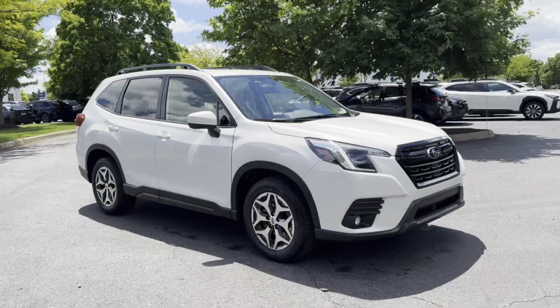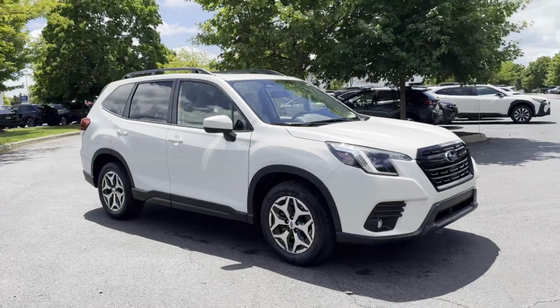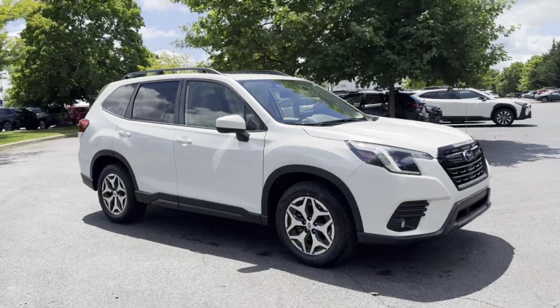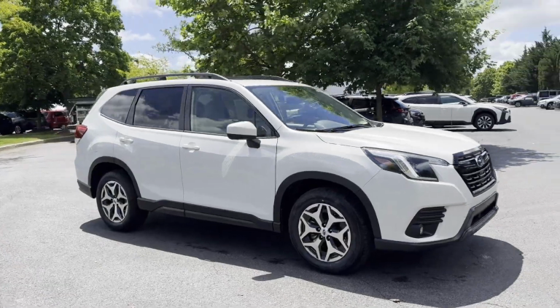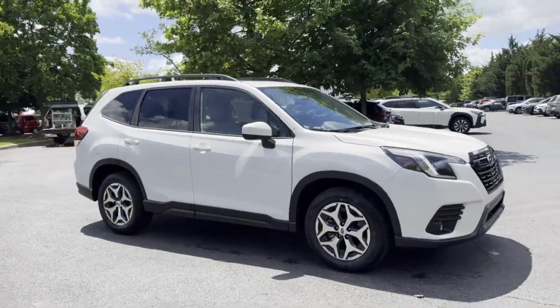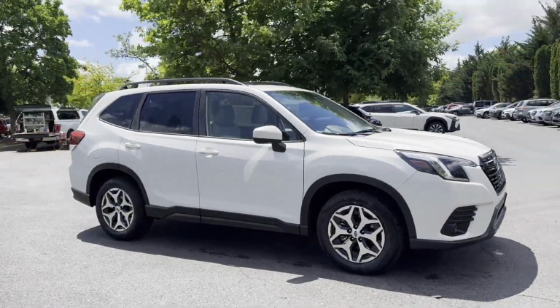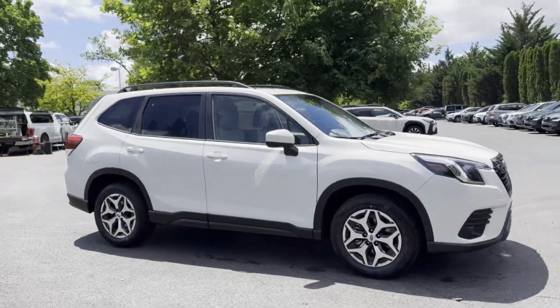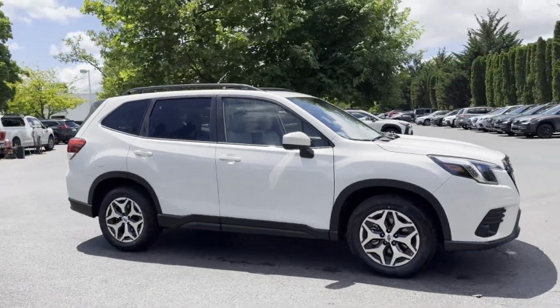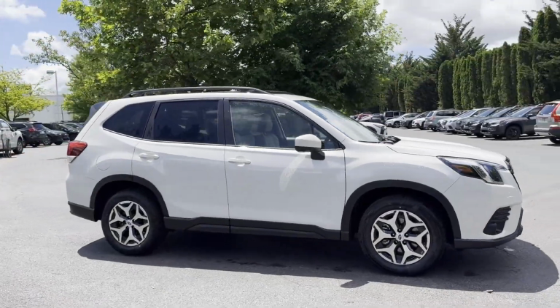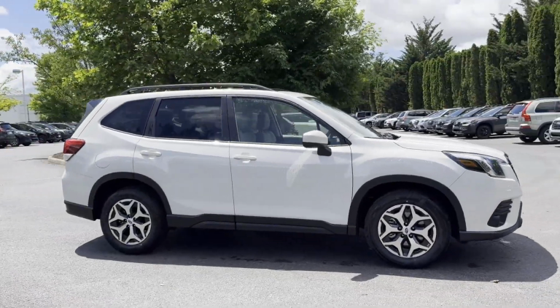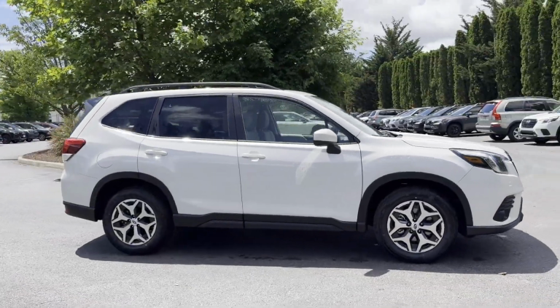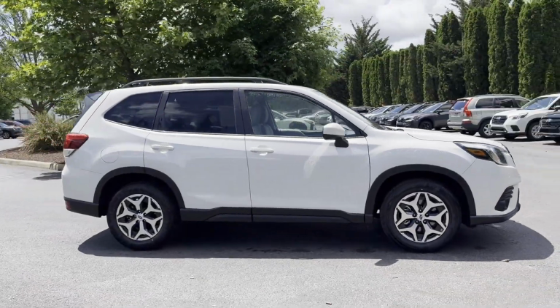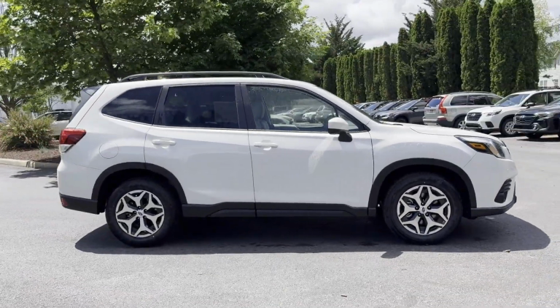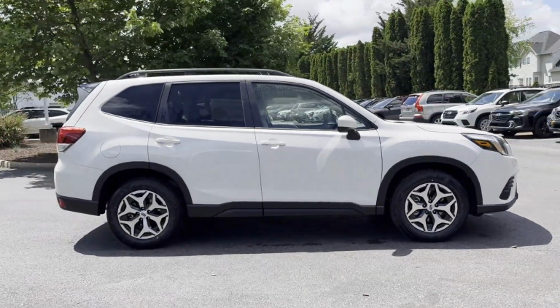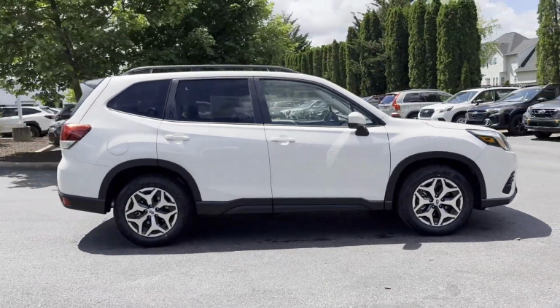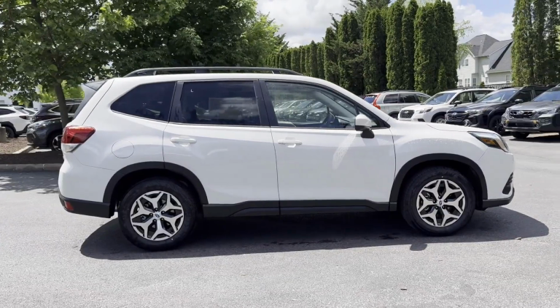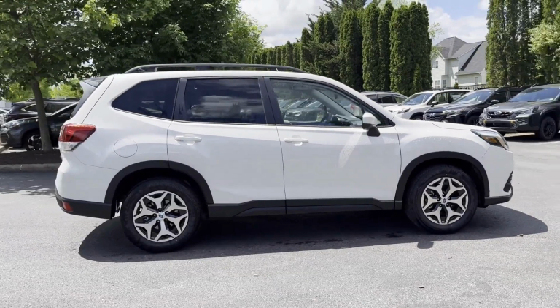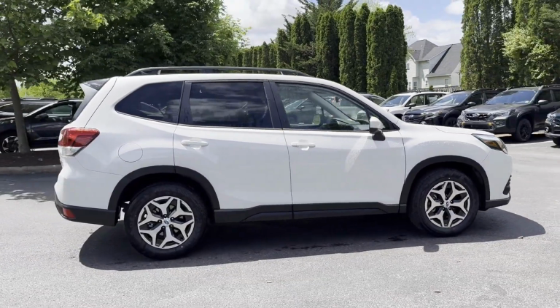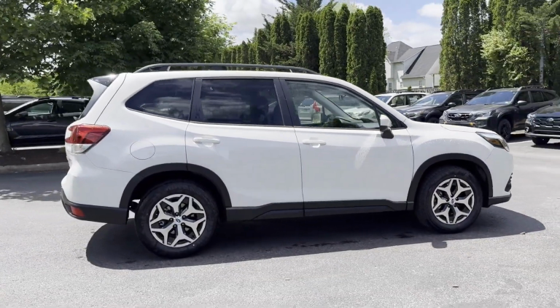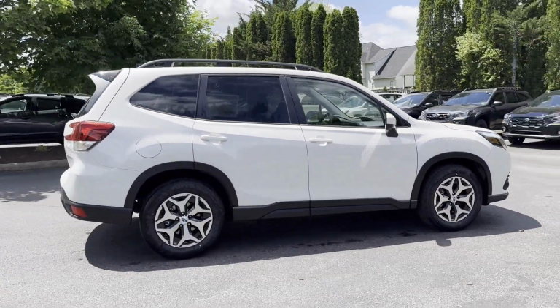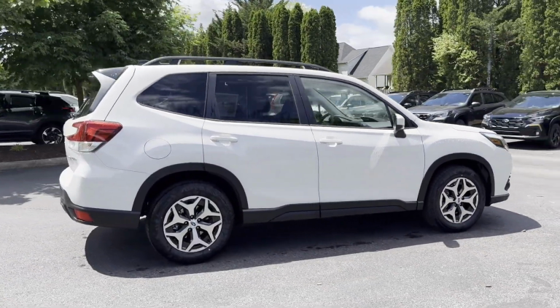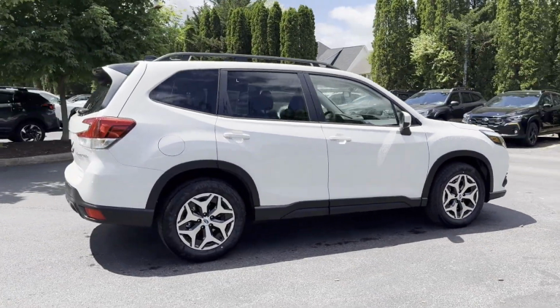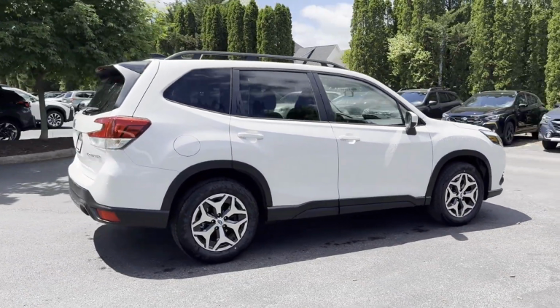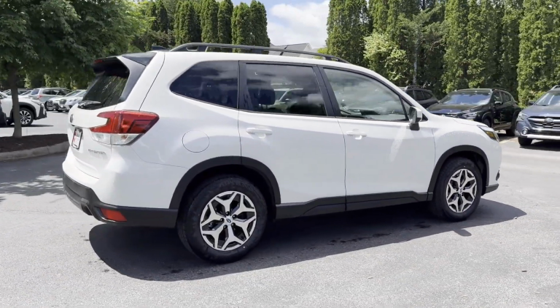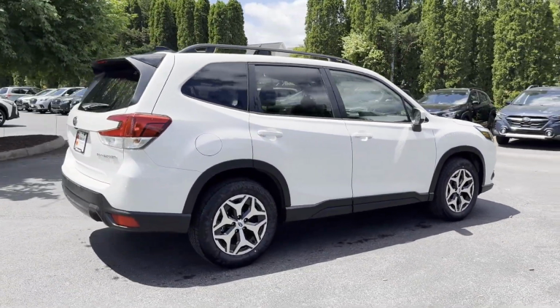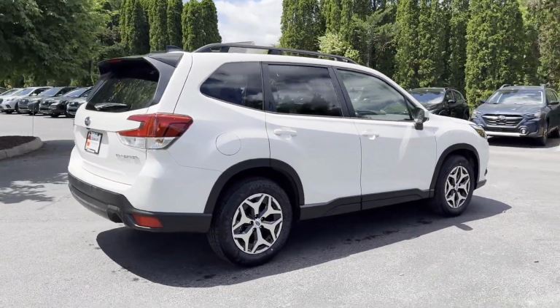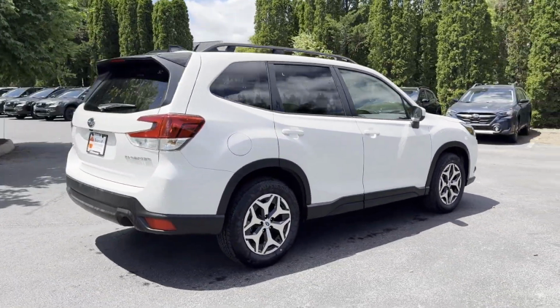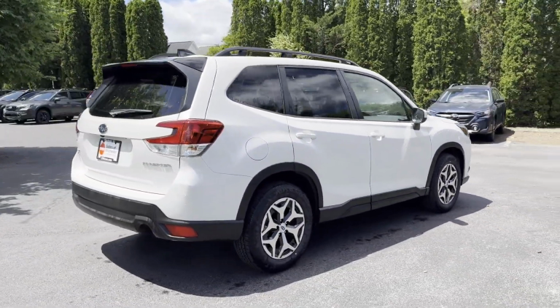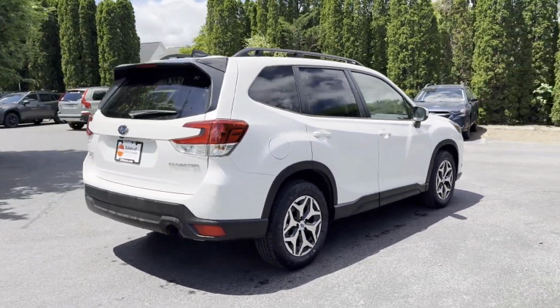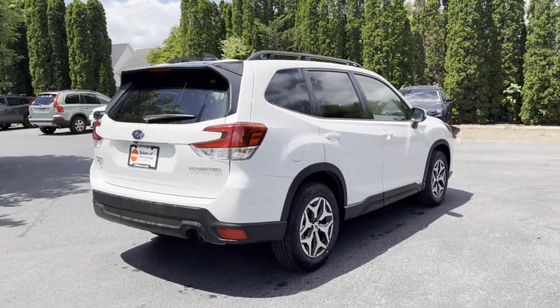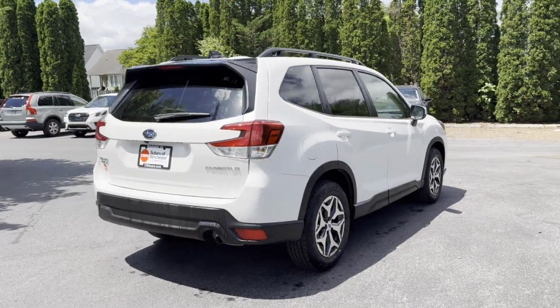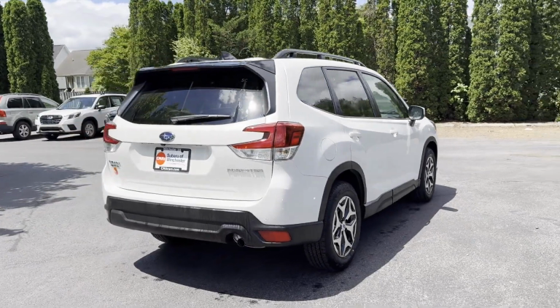2024 Subaru Forester. This SUV offers space as well as power and performance. If you're looking for extras, look no further than these built-in features.